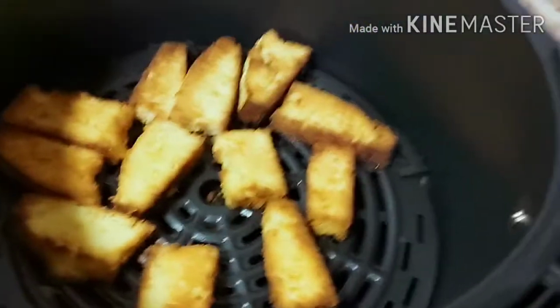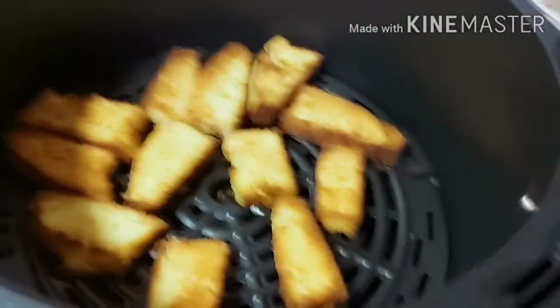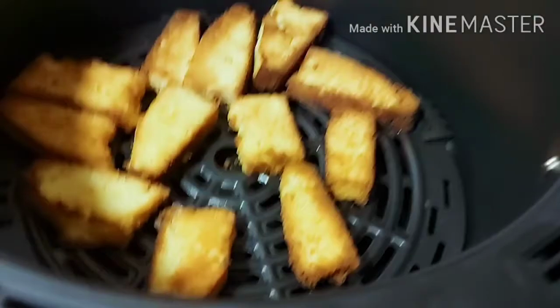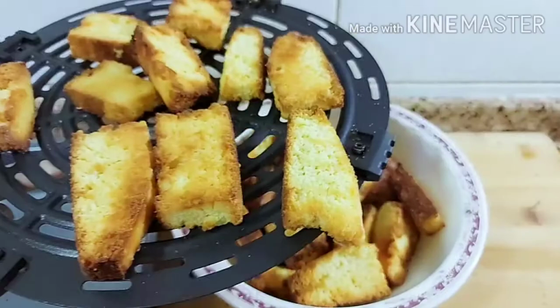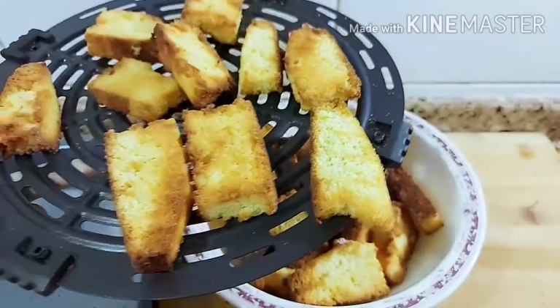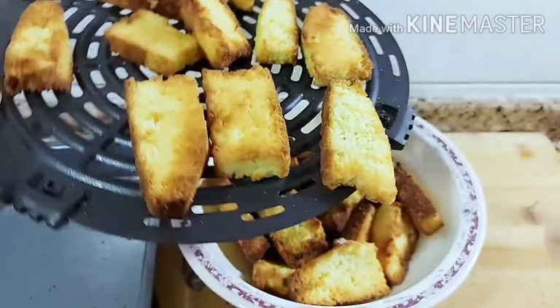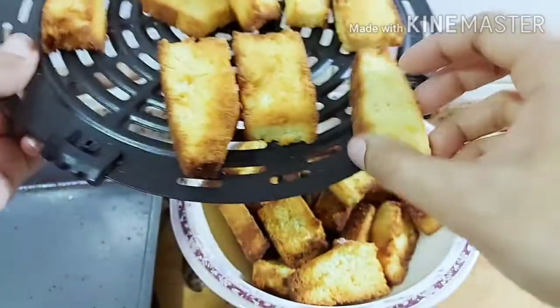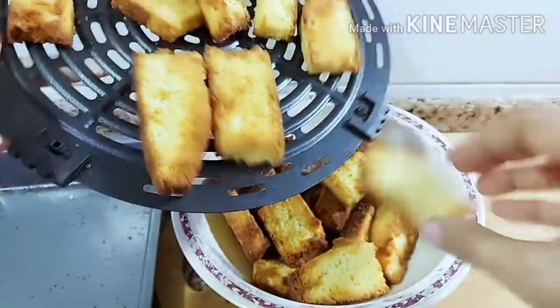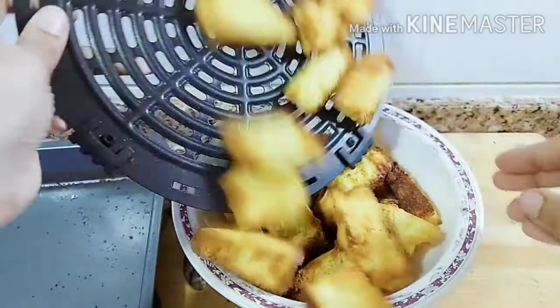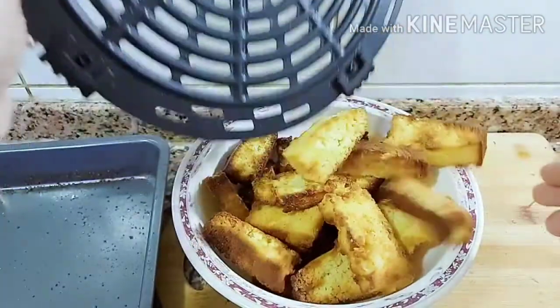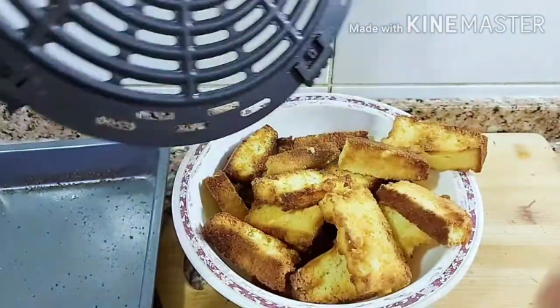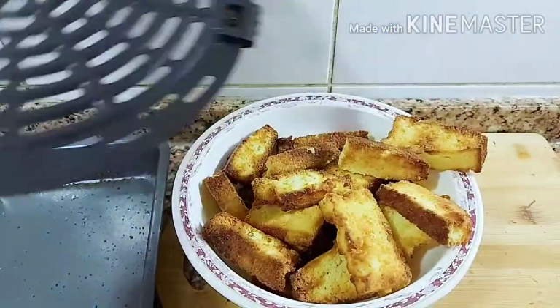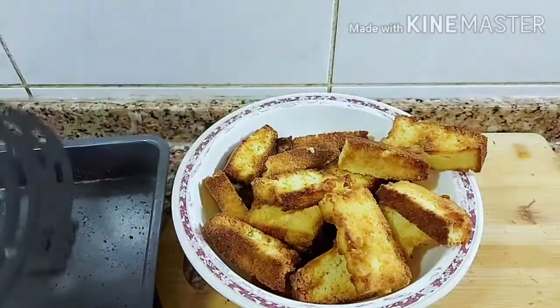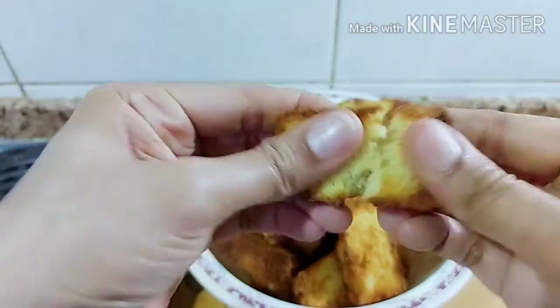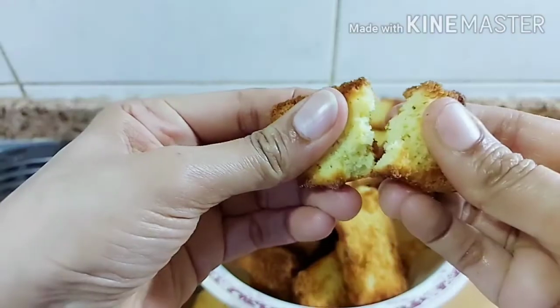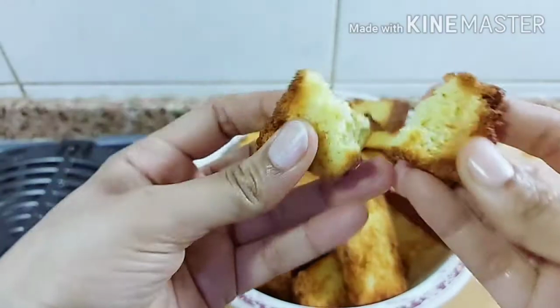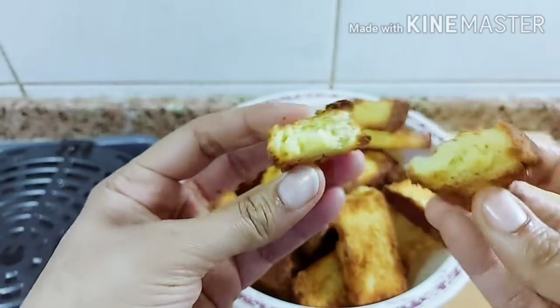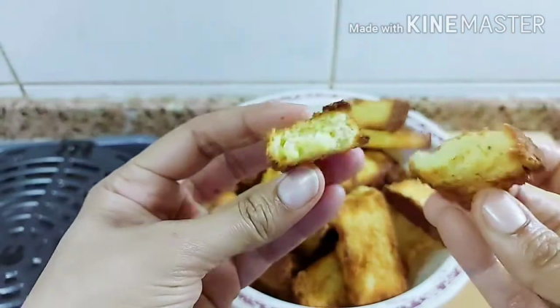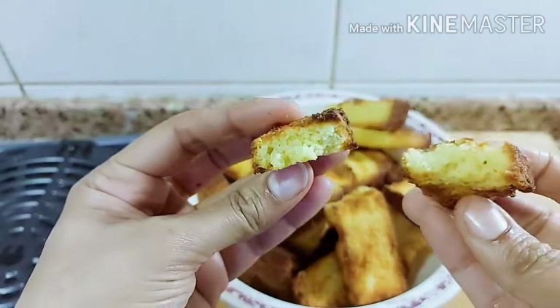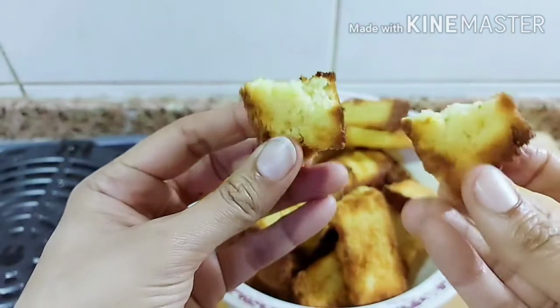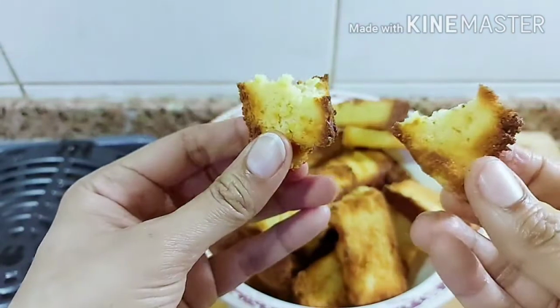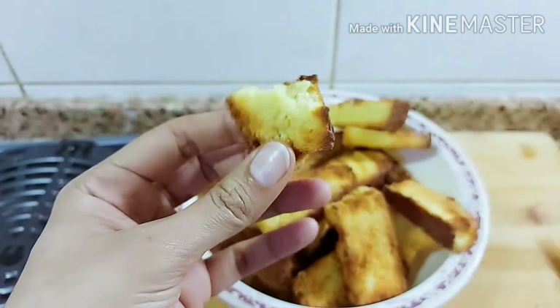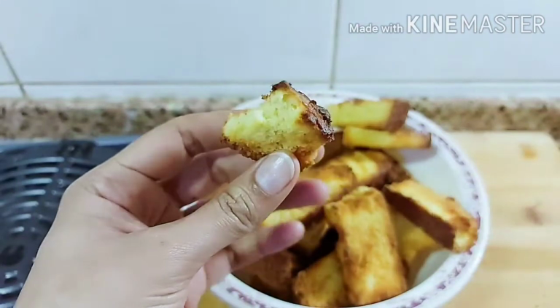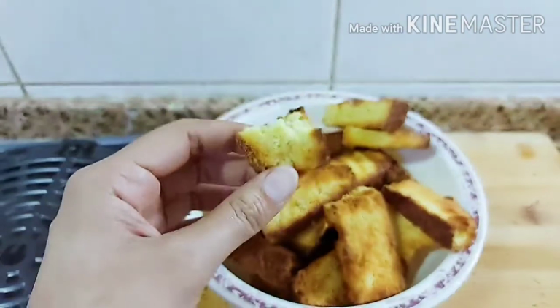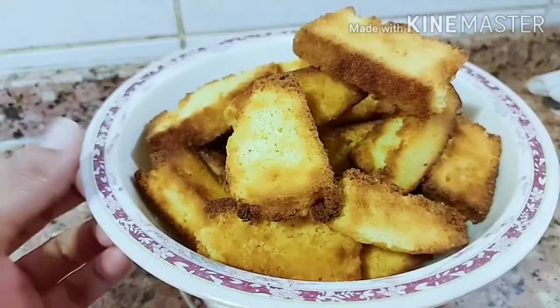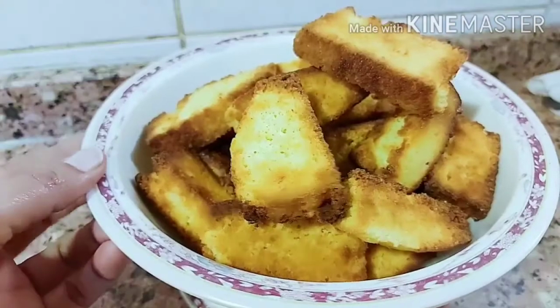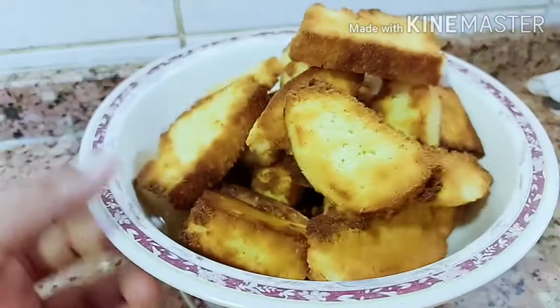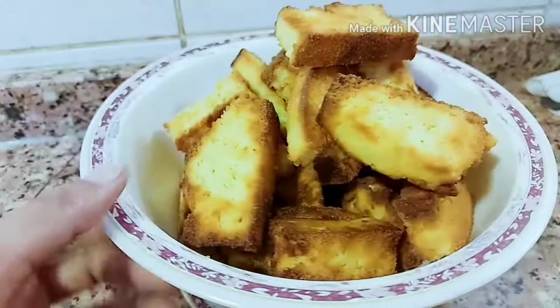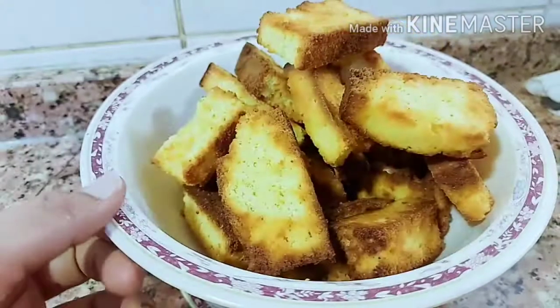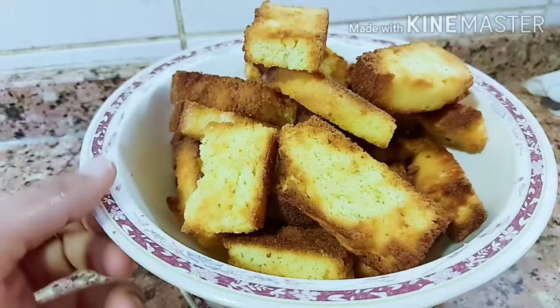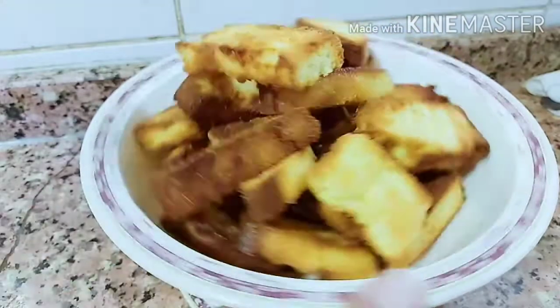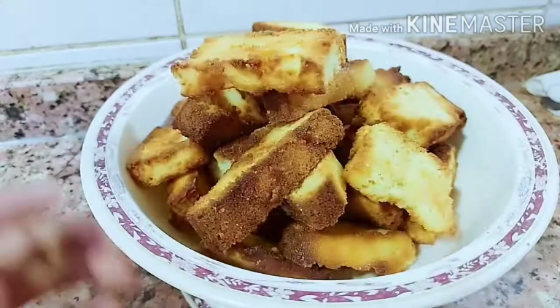It came out crispy and crunchy. I don't need to change the side. You can even feel the sound — so crispy and crunchy. Ready! We enjoyed it with tea.